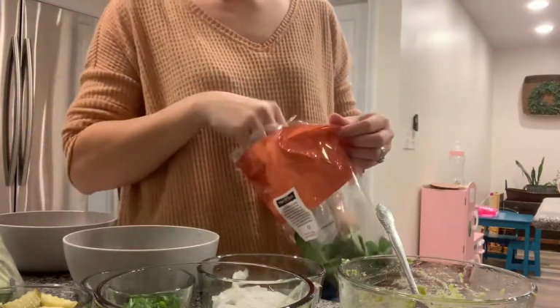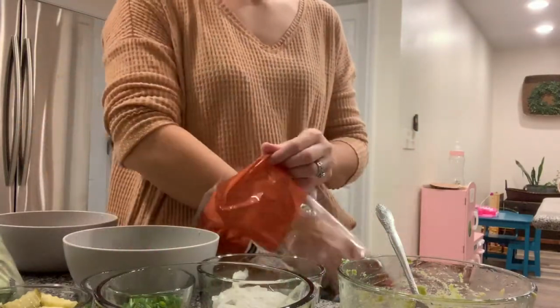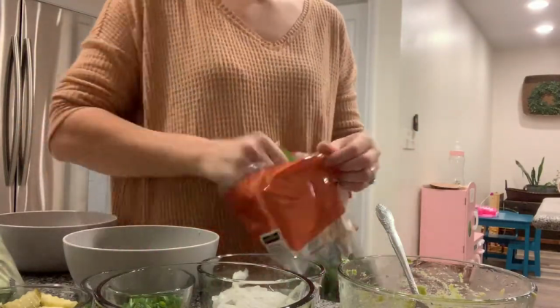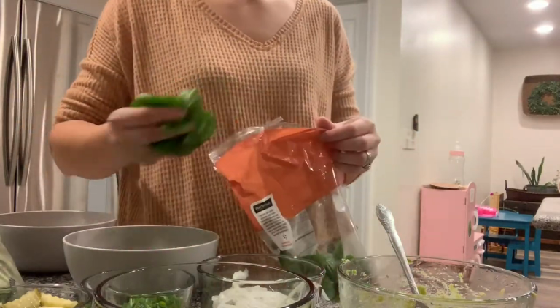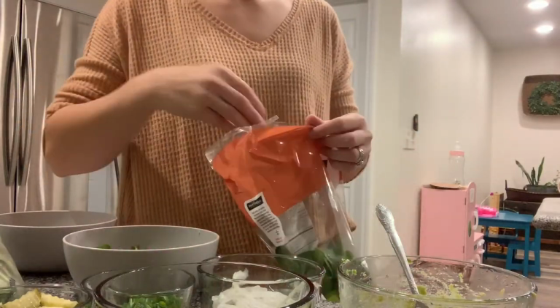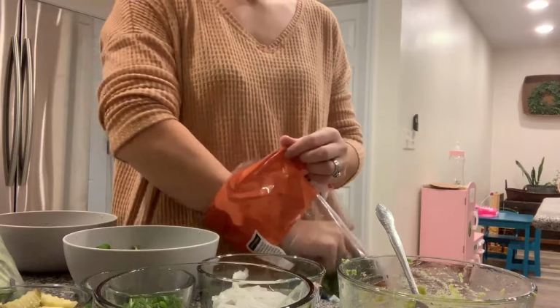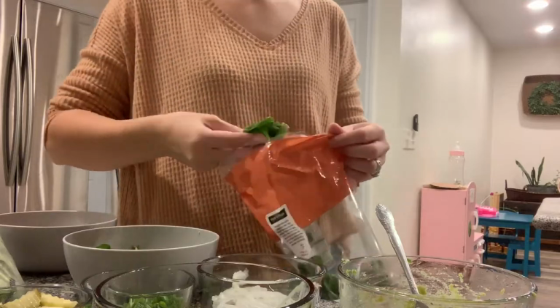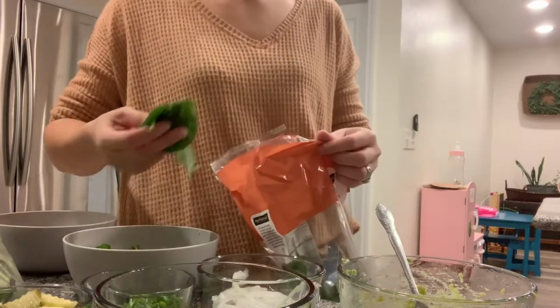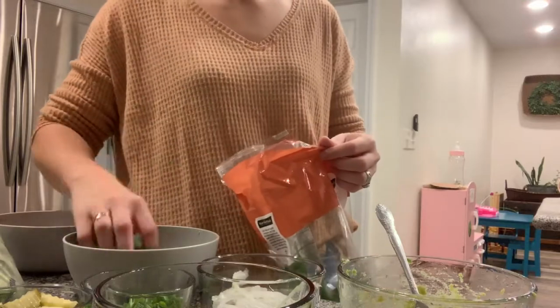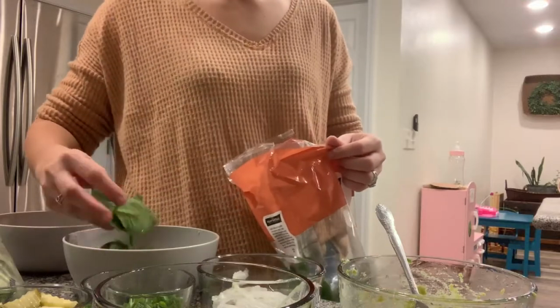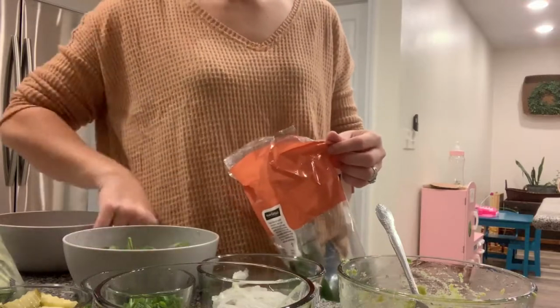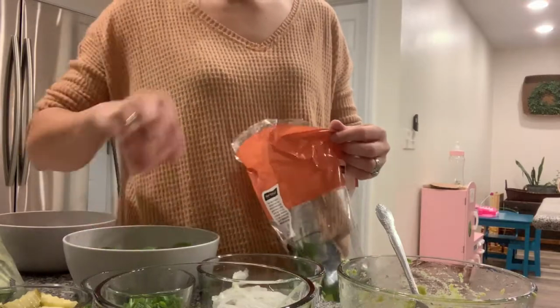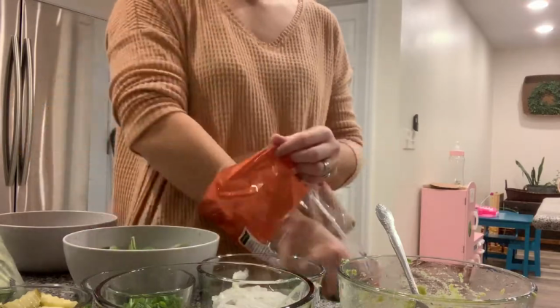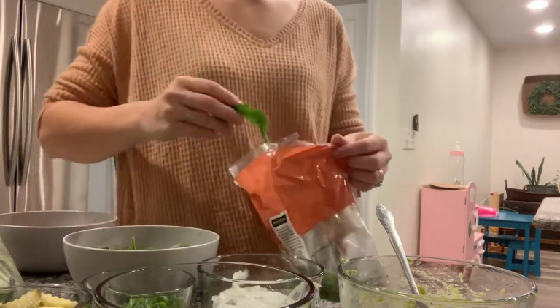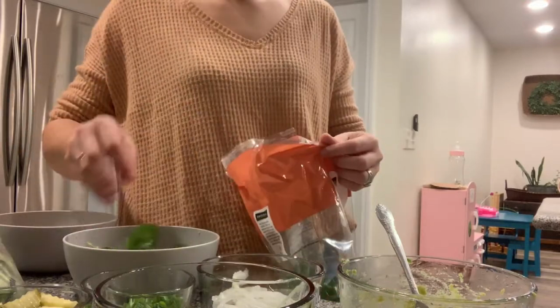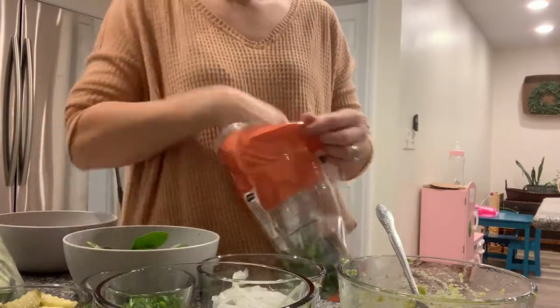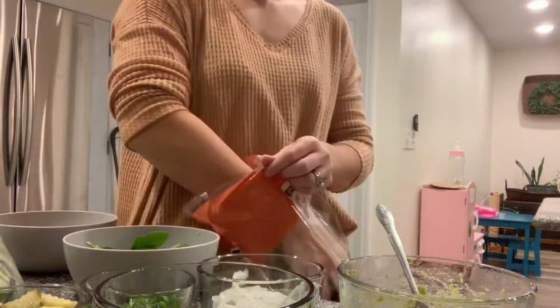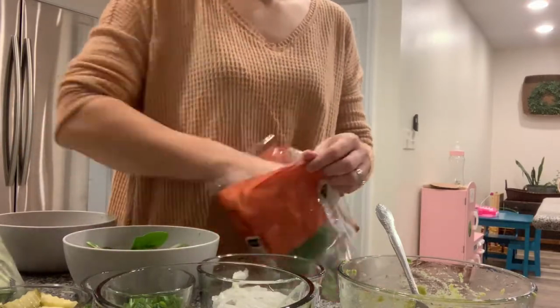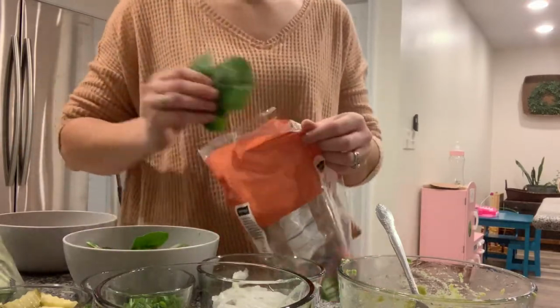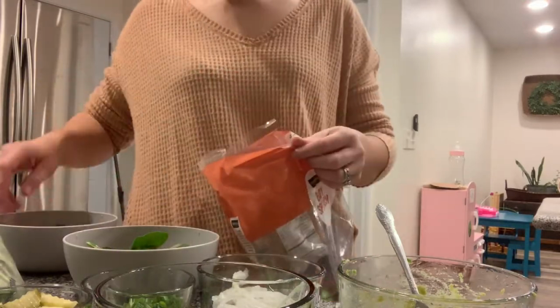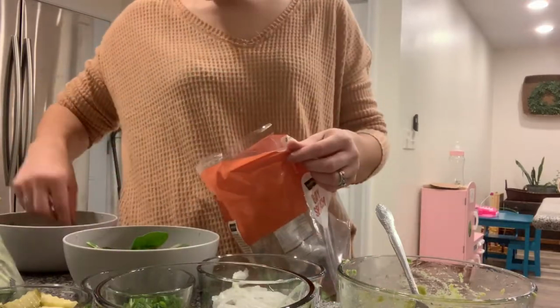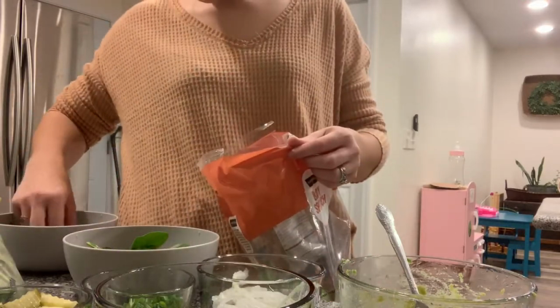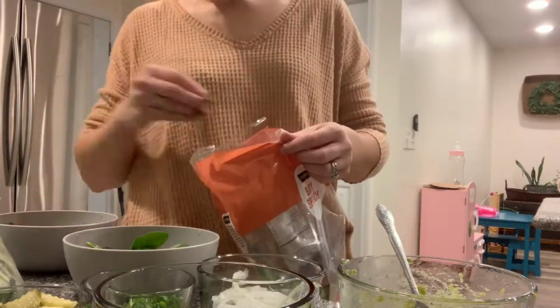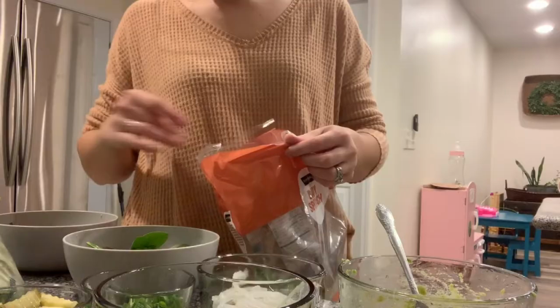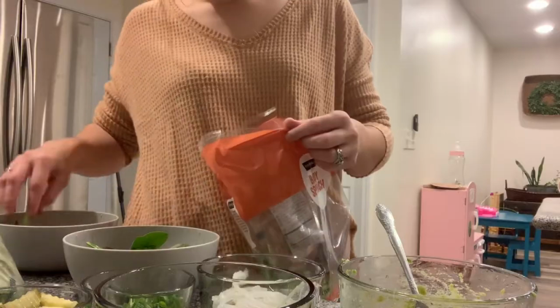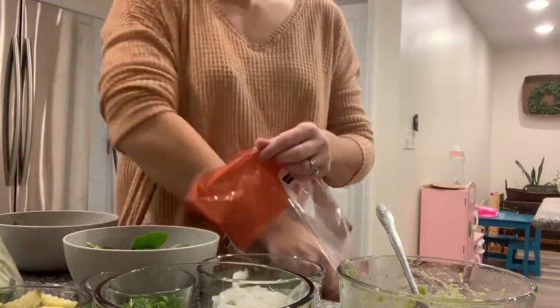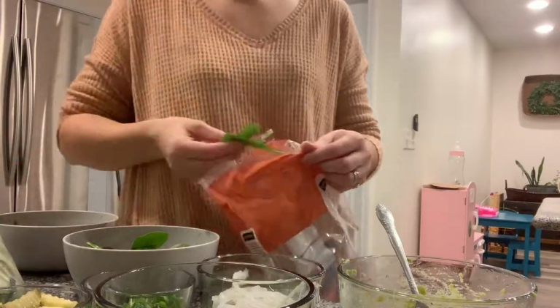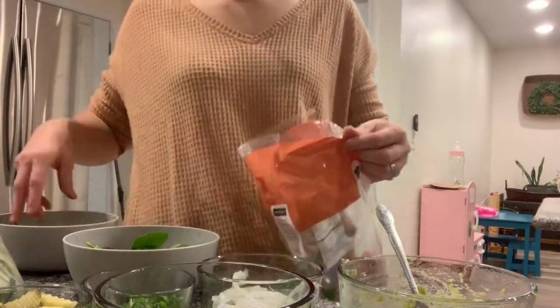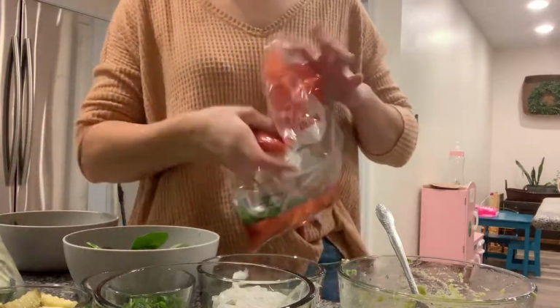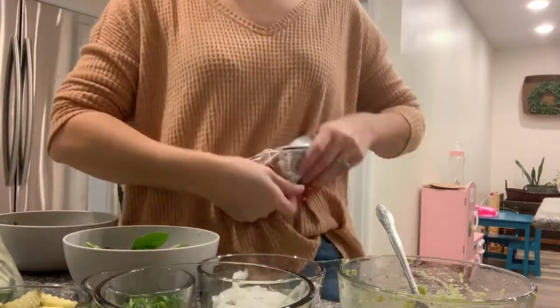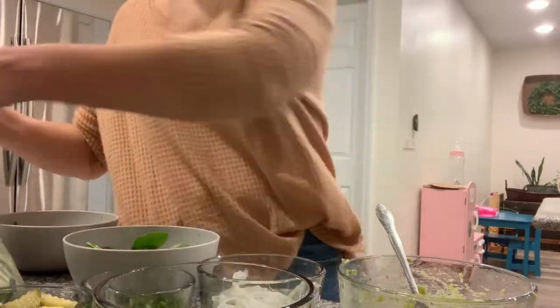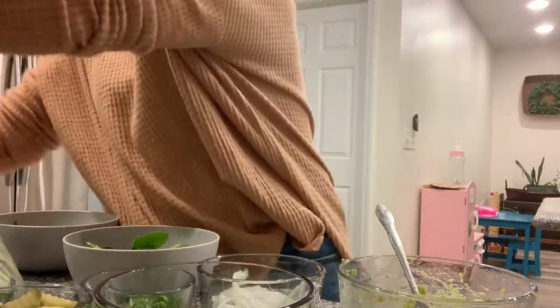A lot of people use lettuce for this, but we like spinach and that's what we had in the house. I chopped up these spinach leaves so they weren't so hard to eat.